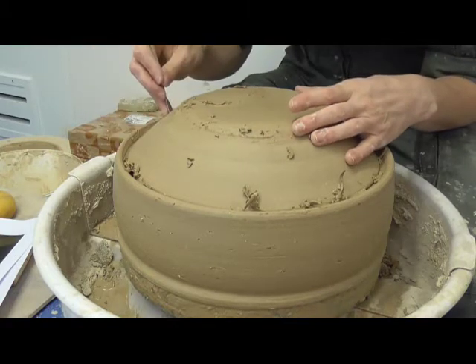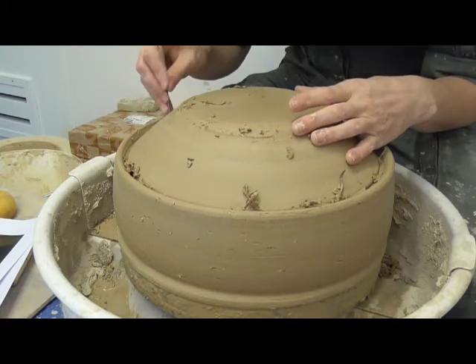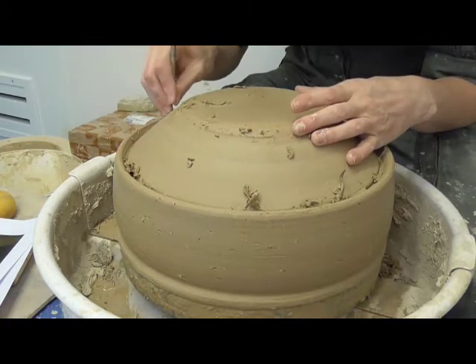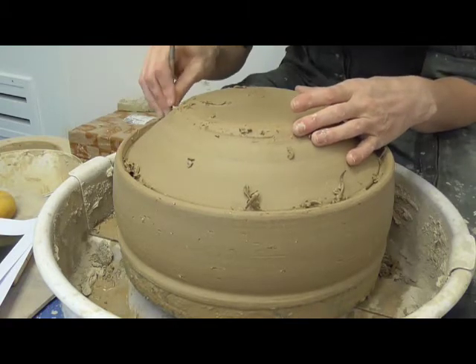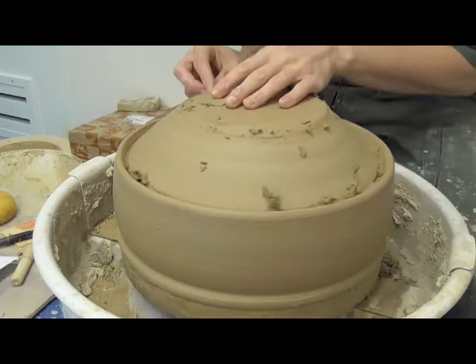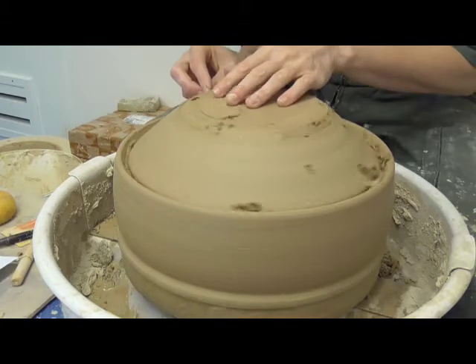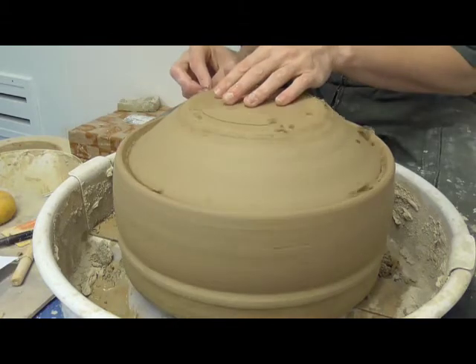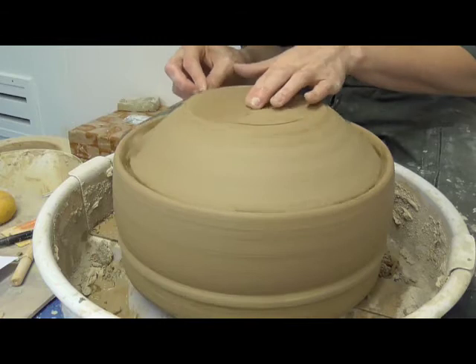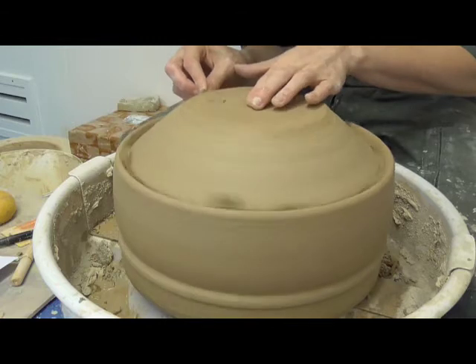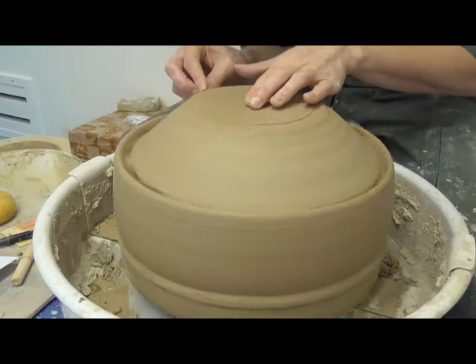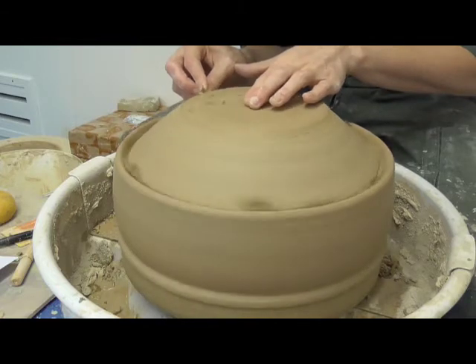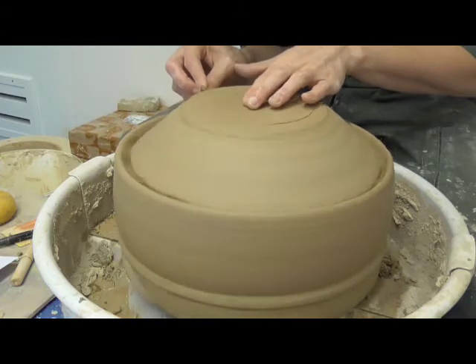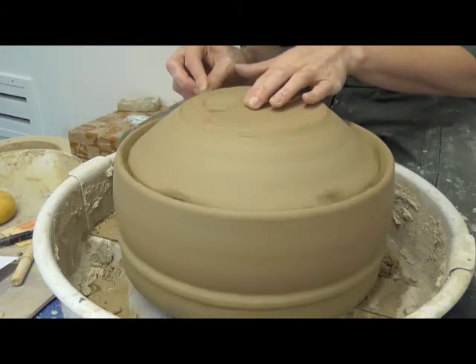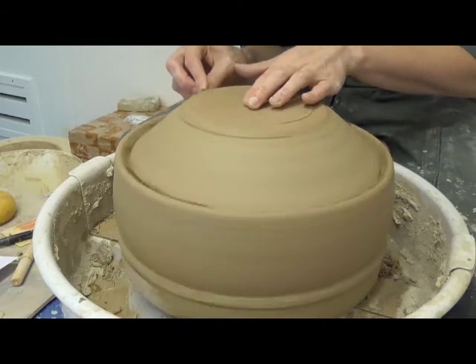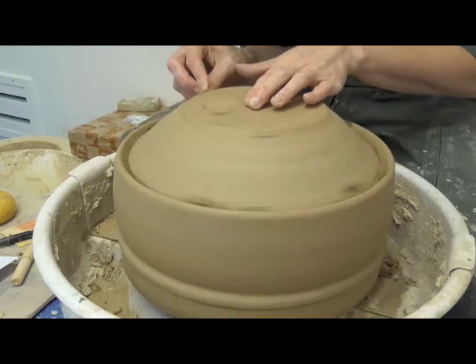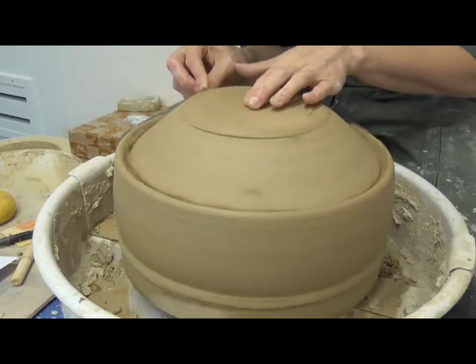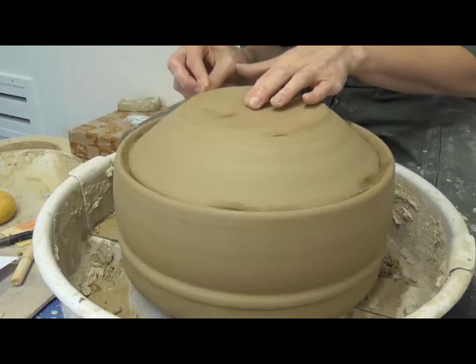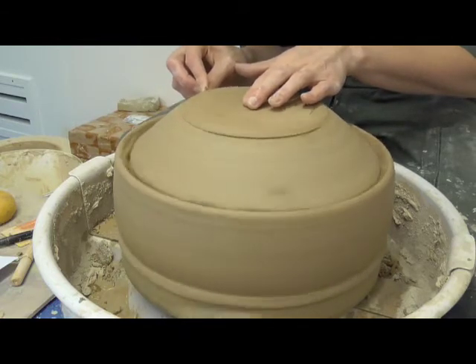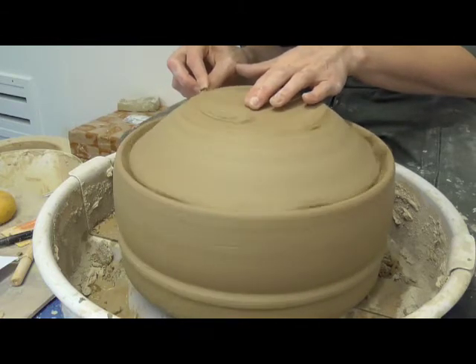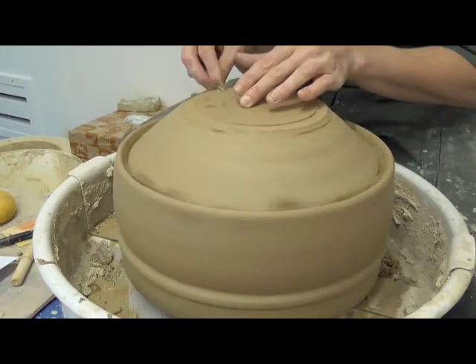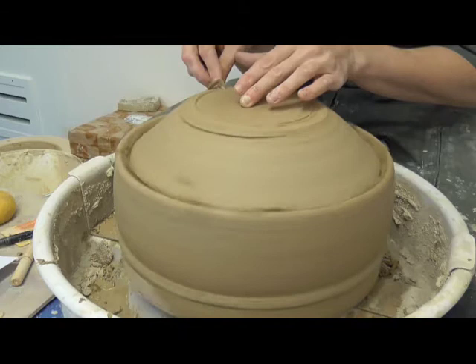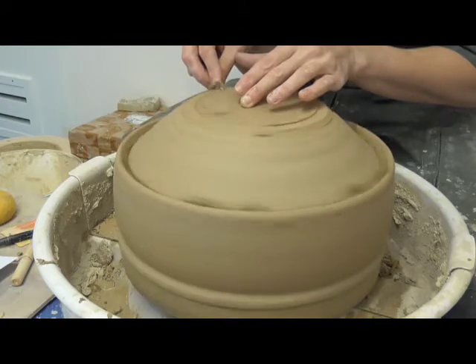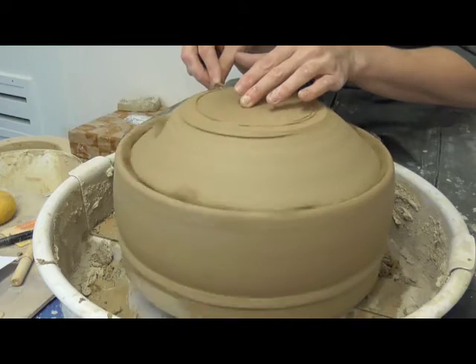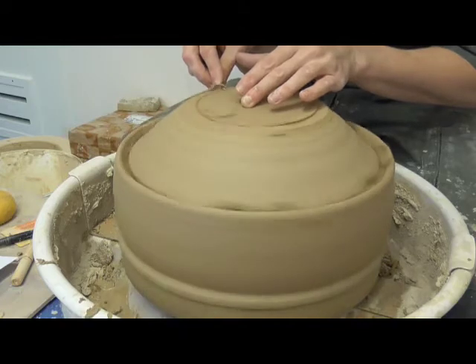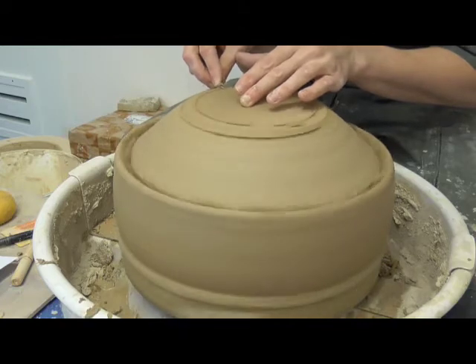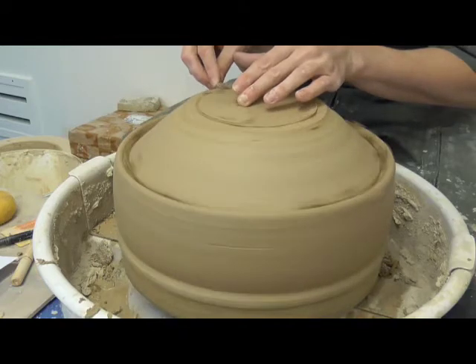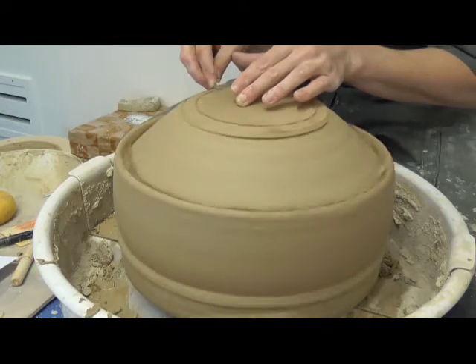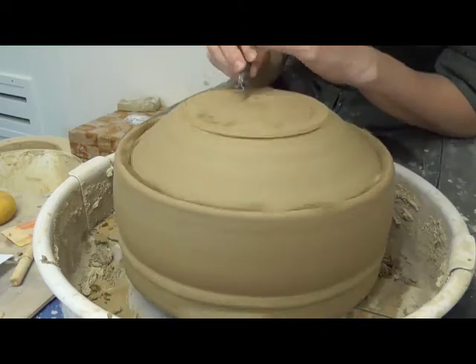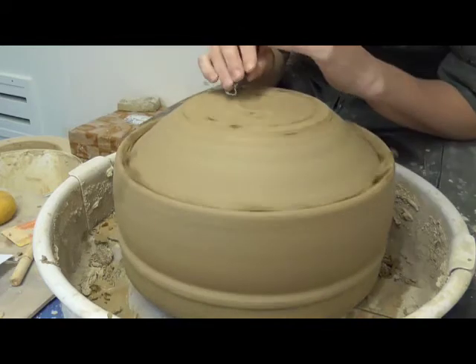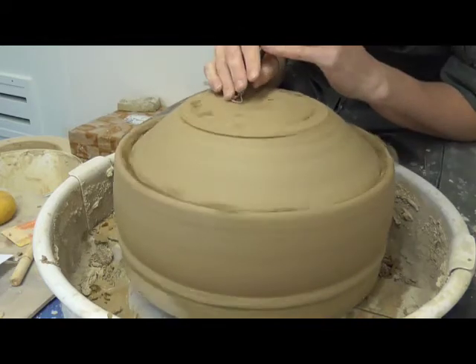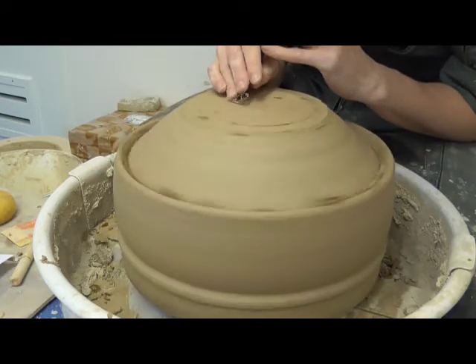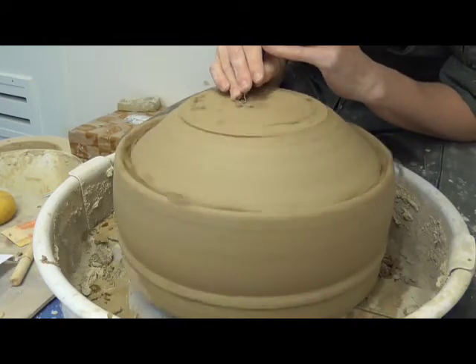She uses a tool to trim away strips of clay from the surface as the wheel rotates. She reshapes the lid by creating a flat platform in the middle and by thinning the walls over the whole surface.